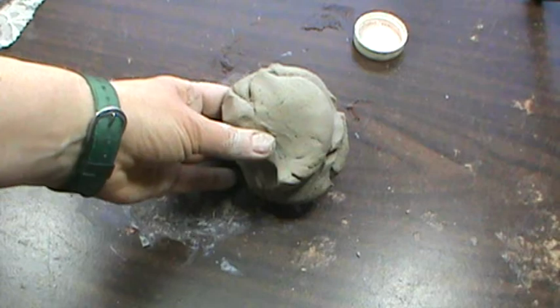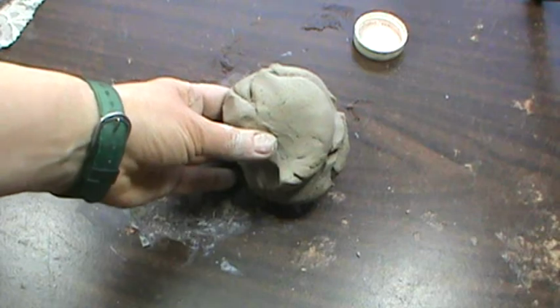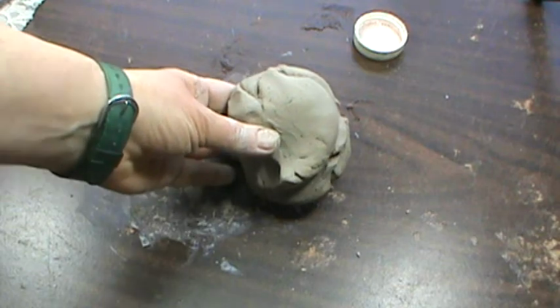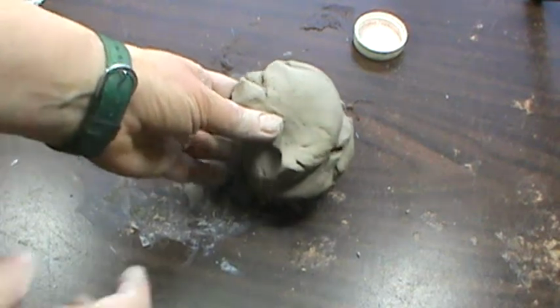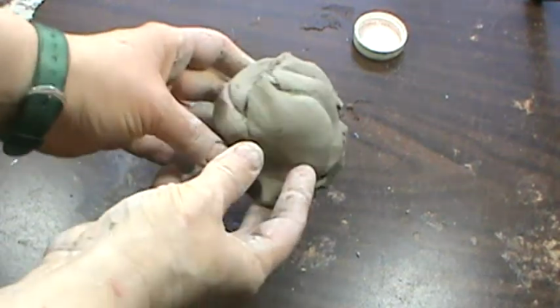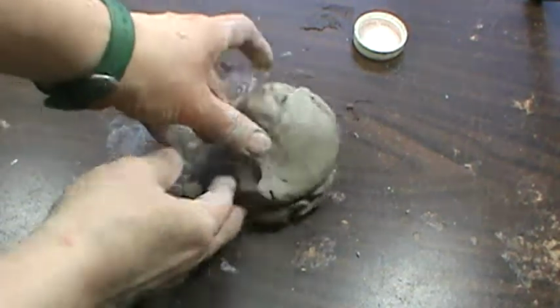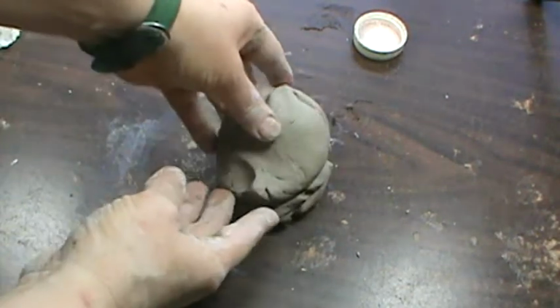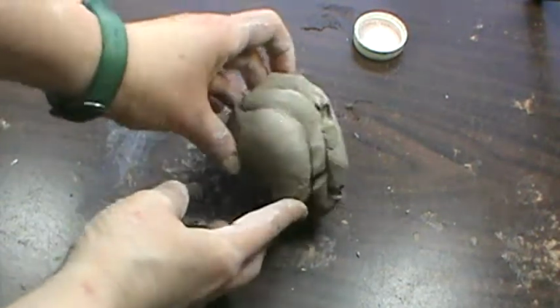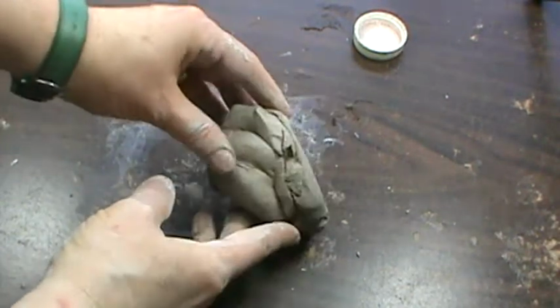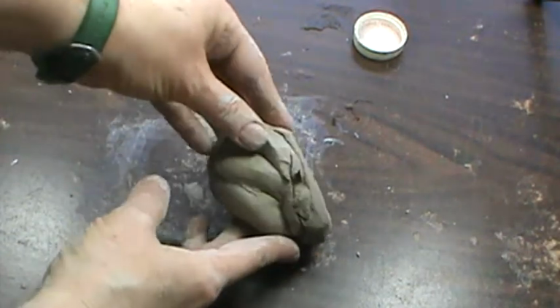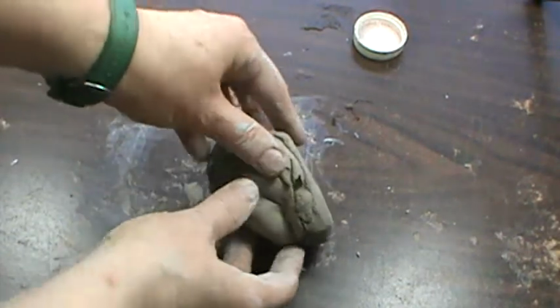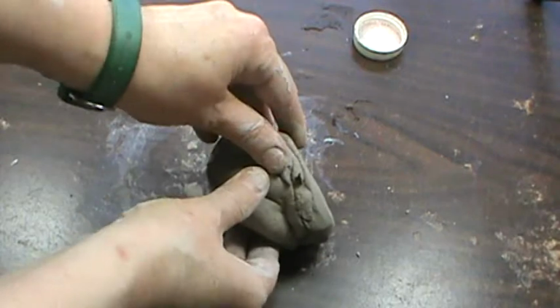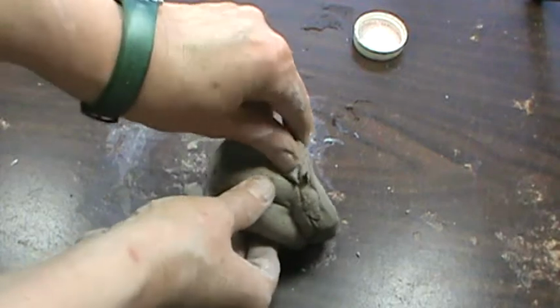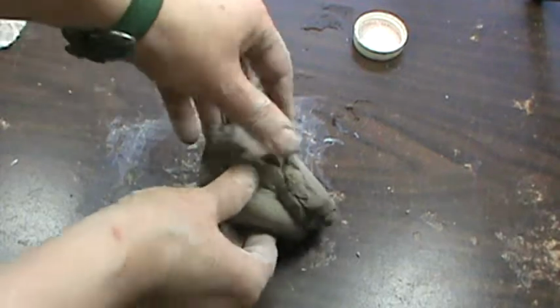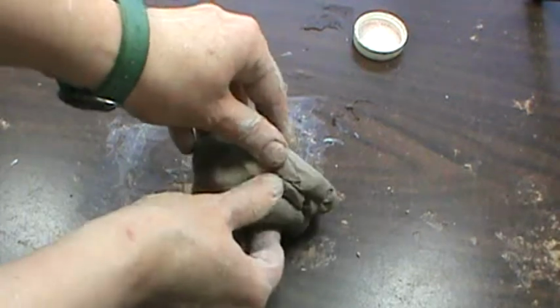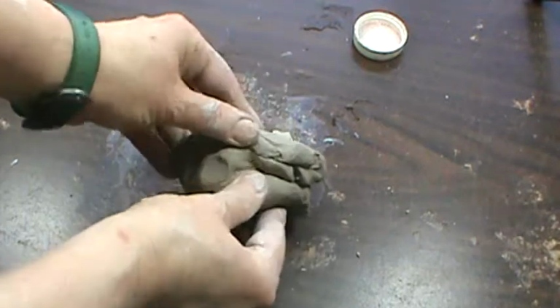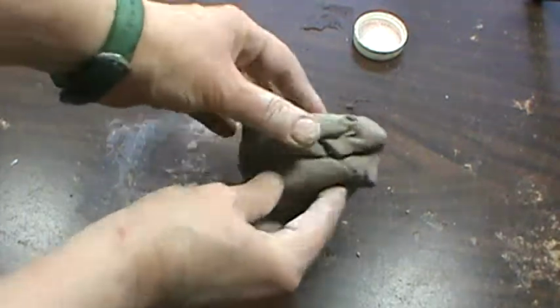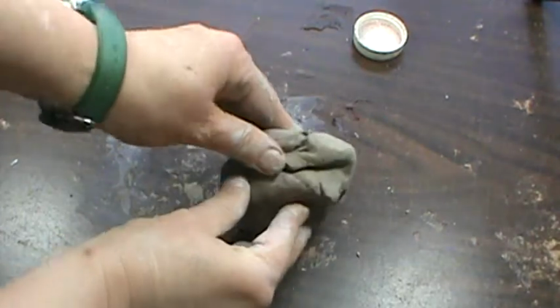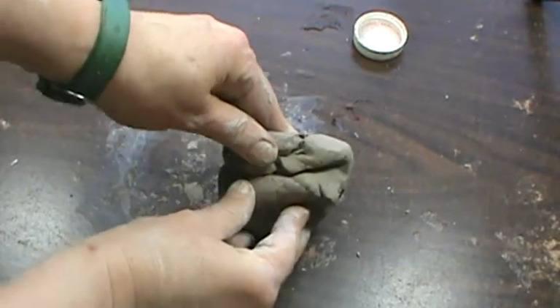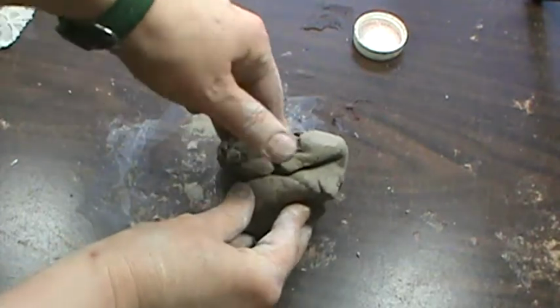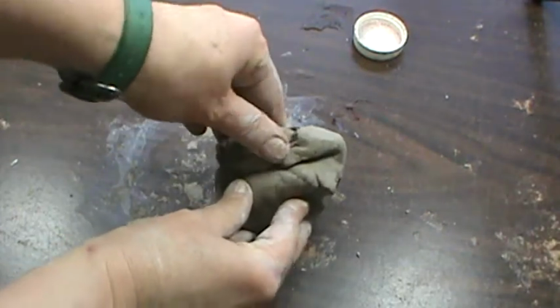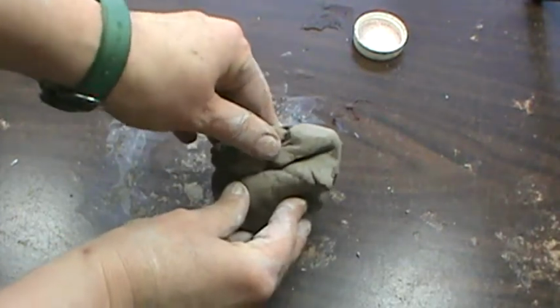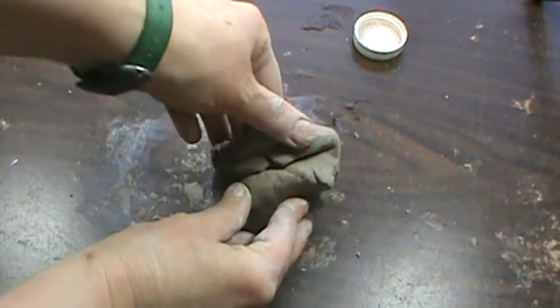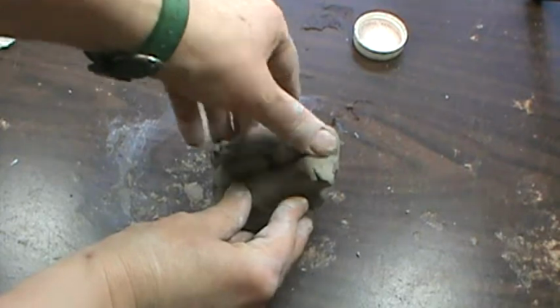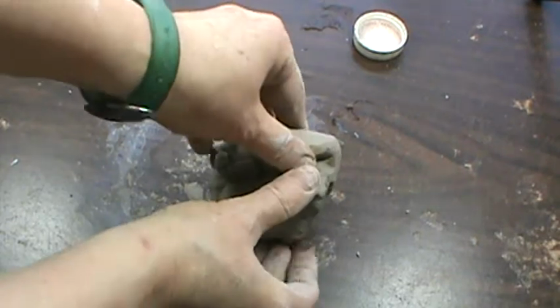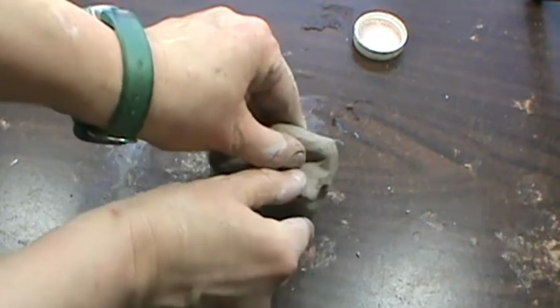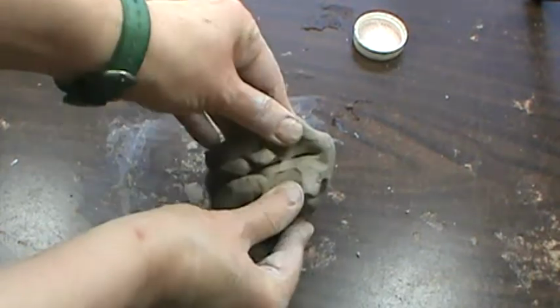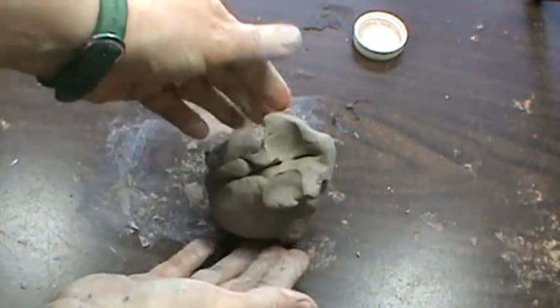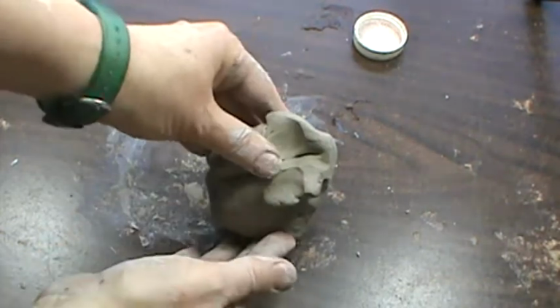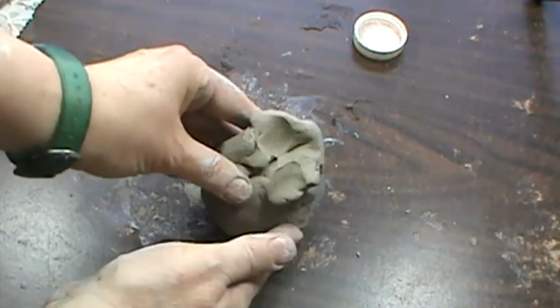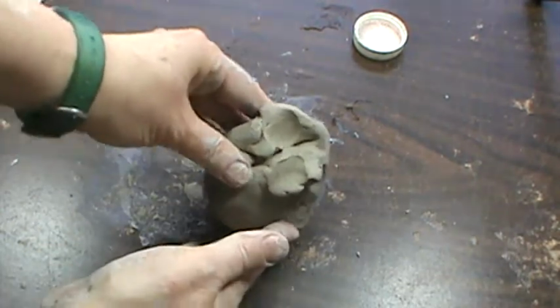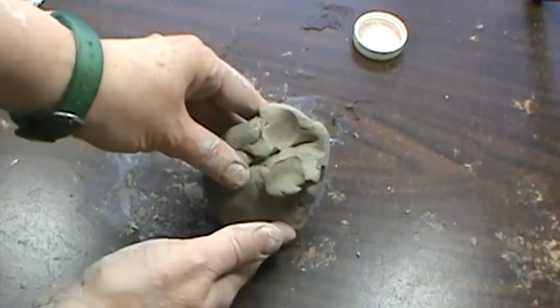When you get your clay, it's probably going to be a little bit messy, maybe a little dry, maybe a little wet in certain spots. So what you need to do is mix it up and take out the air pockets. To do that, we do something called wedging.